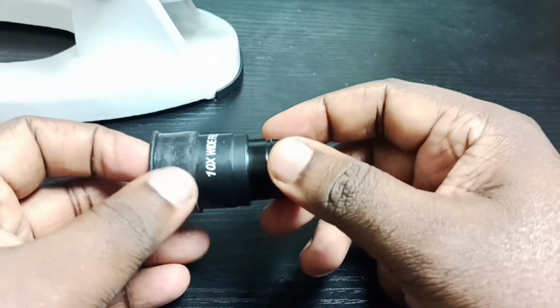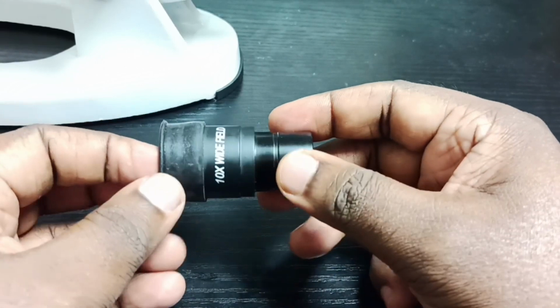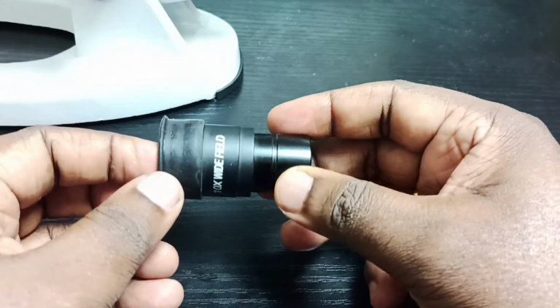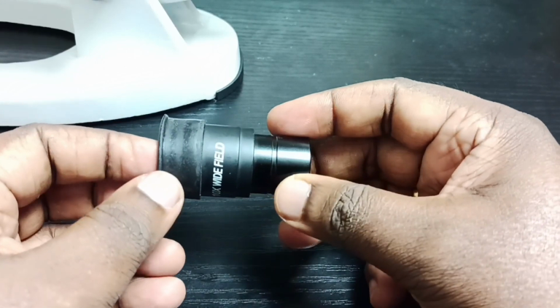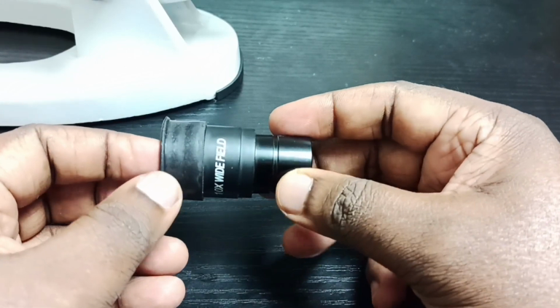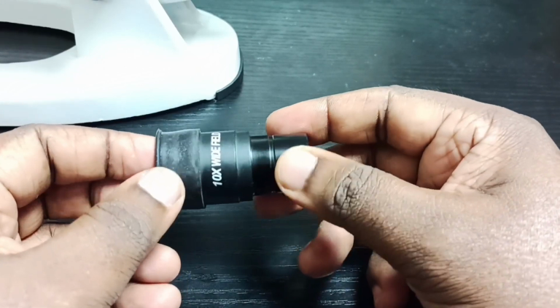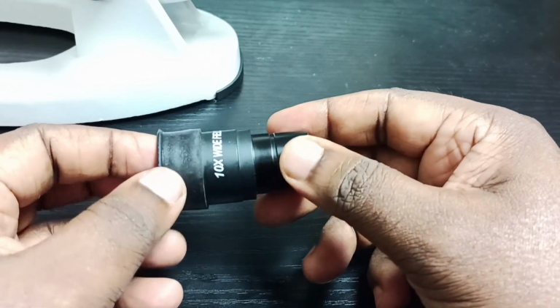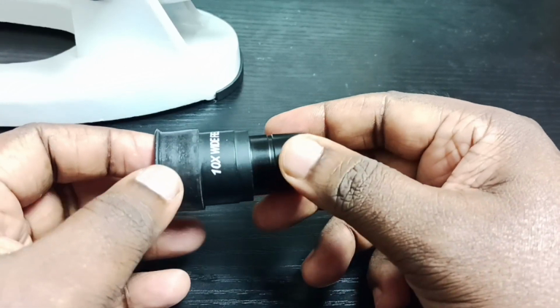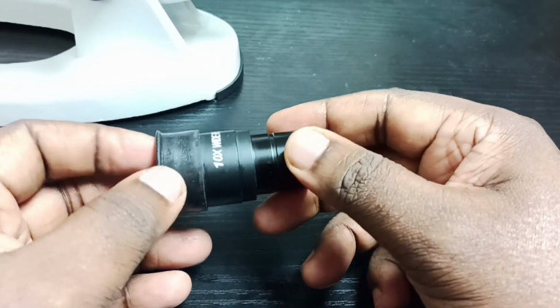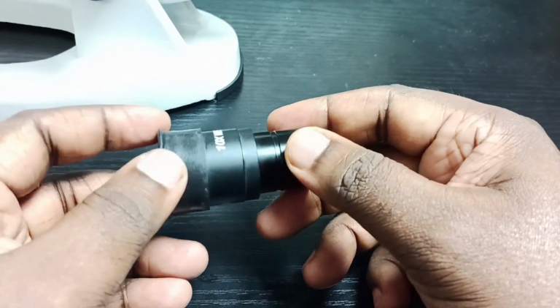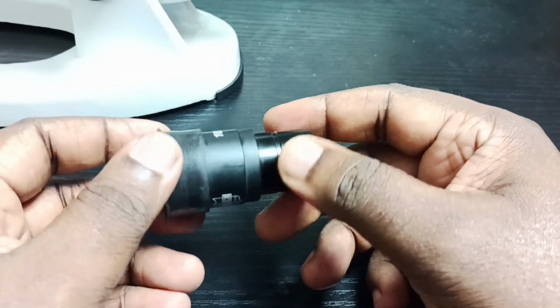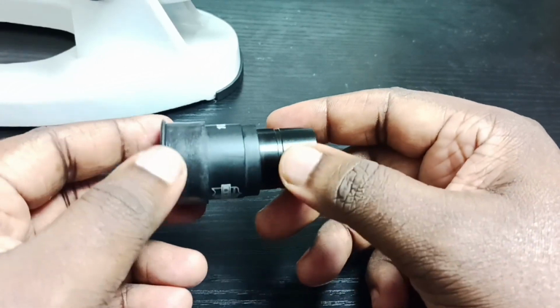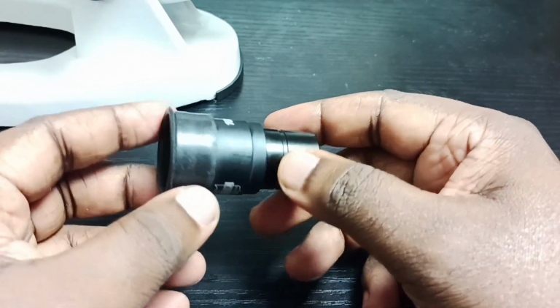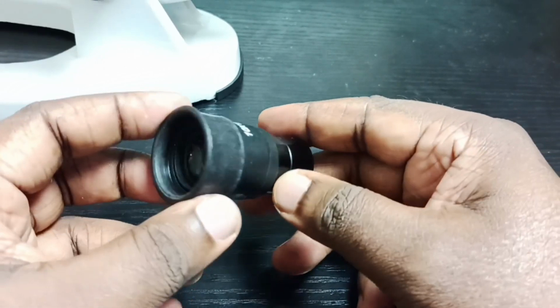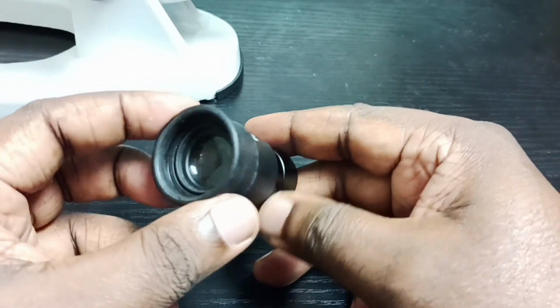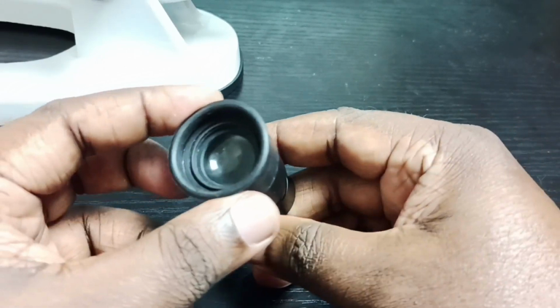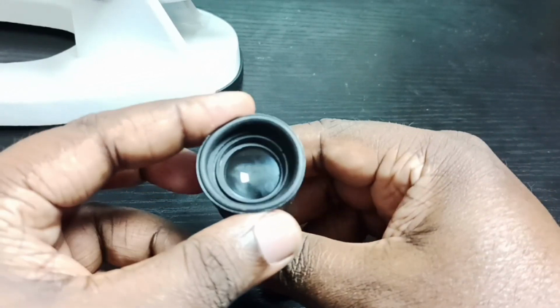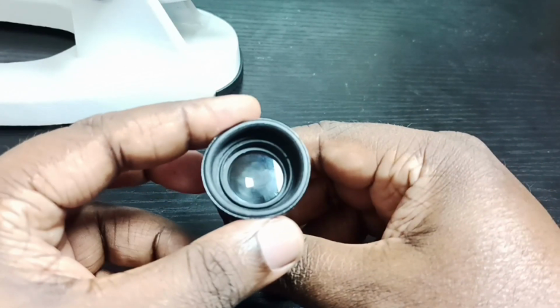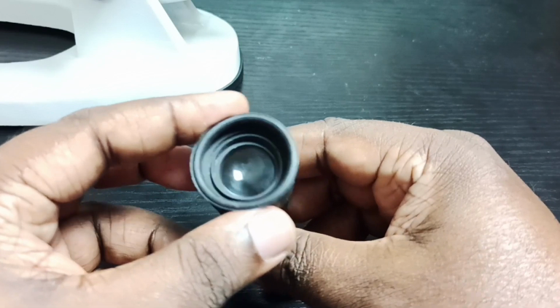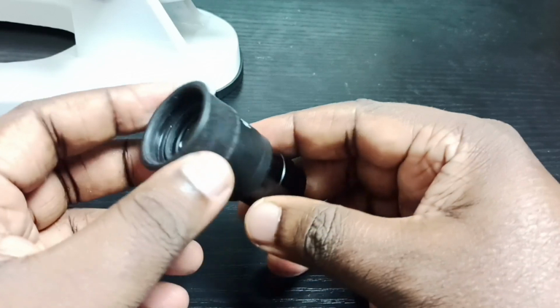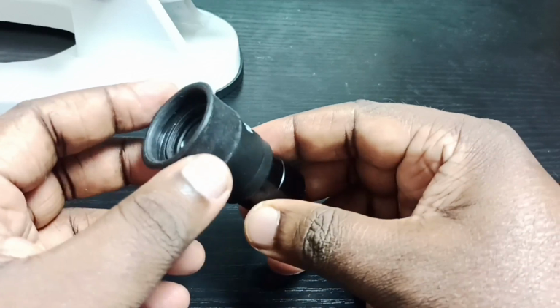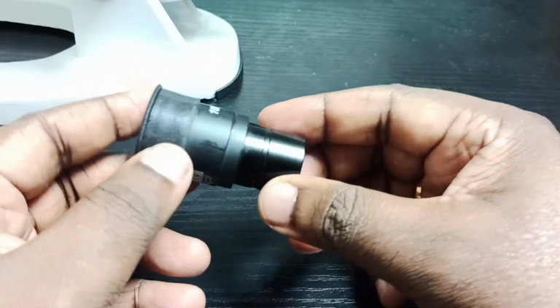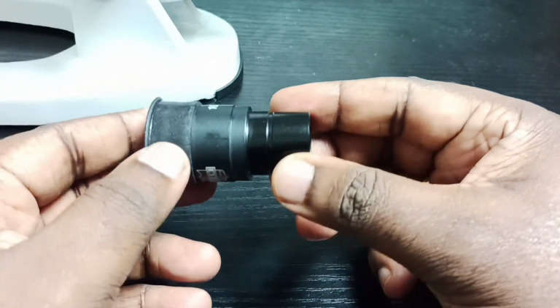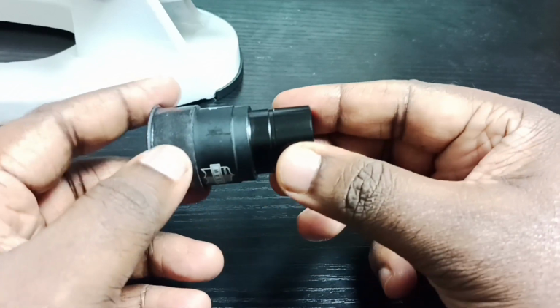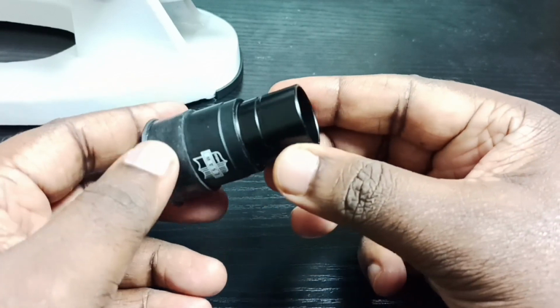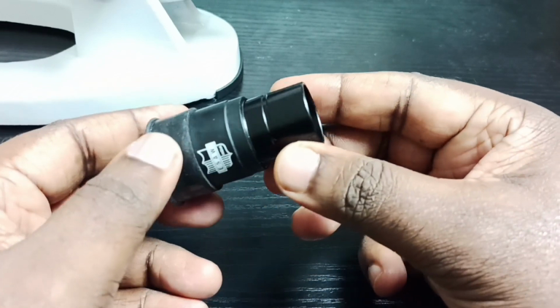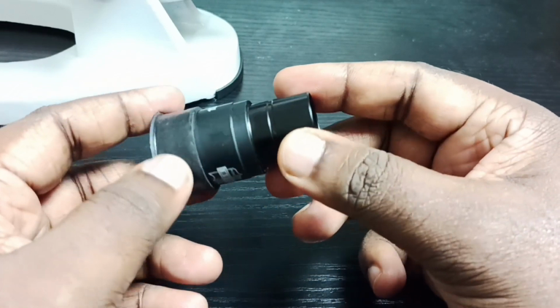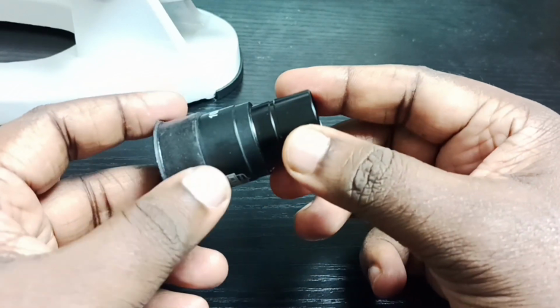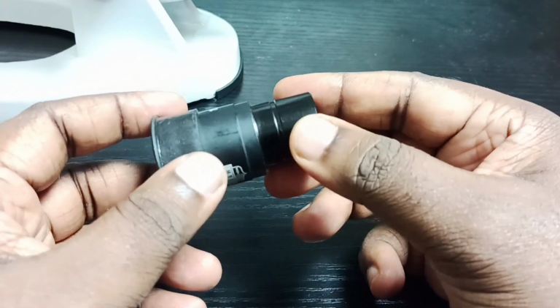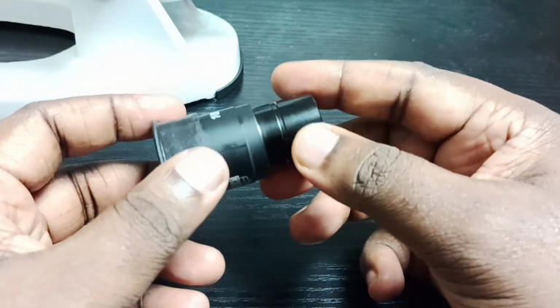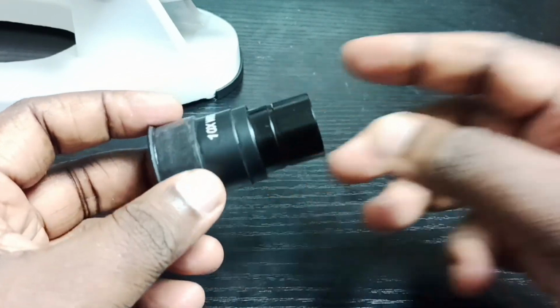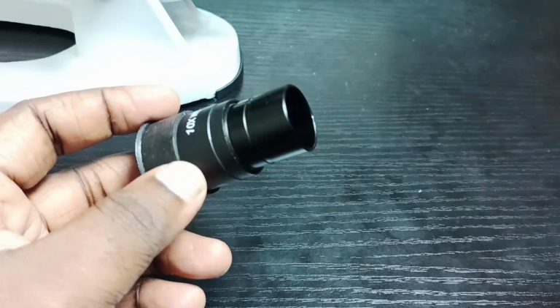So this way we can open this eyepiece lens, clean it, and then put everything back. I hope you enjoyed this video.